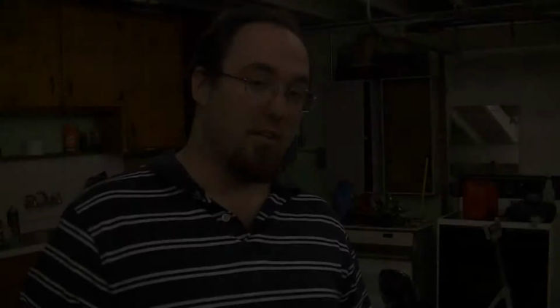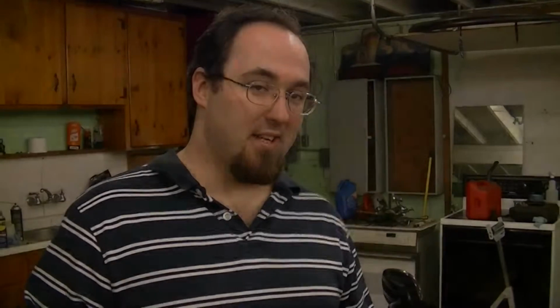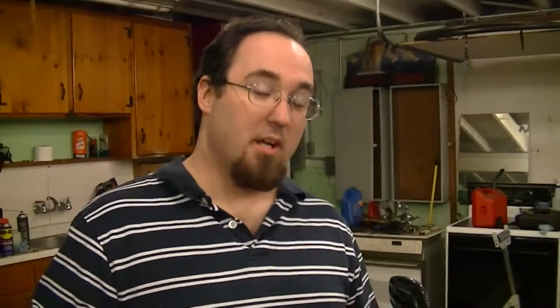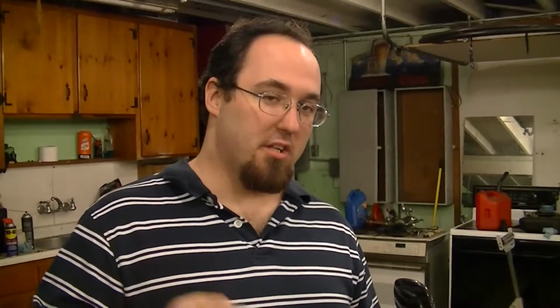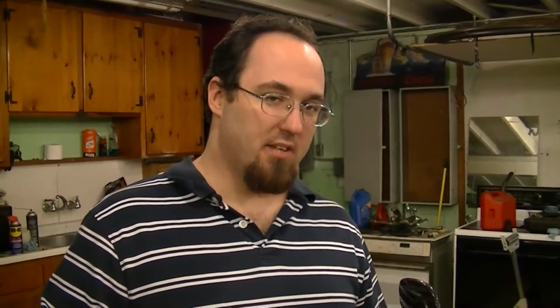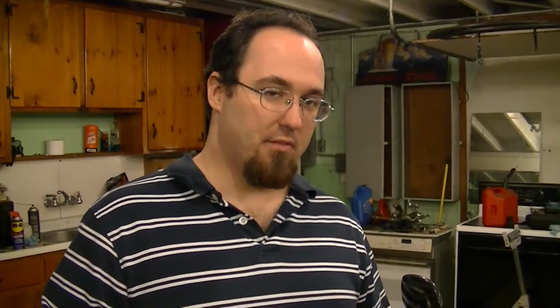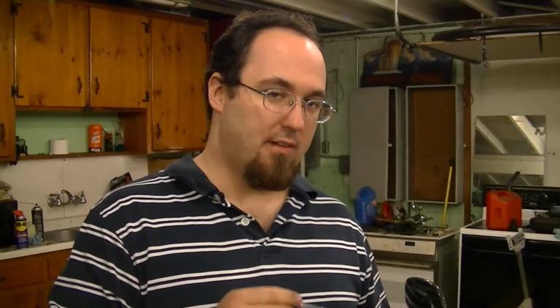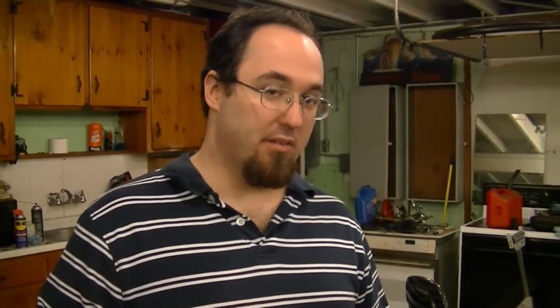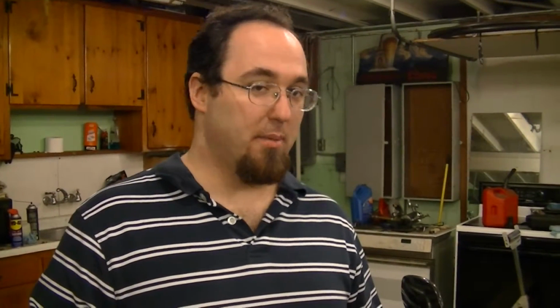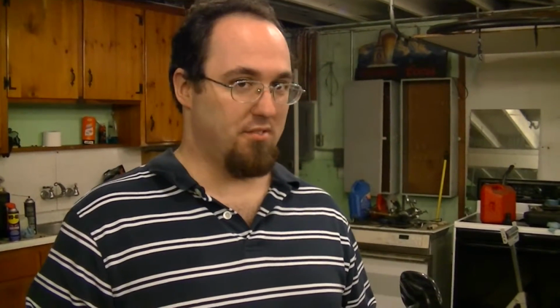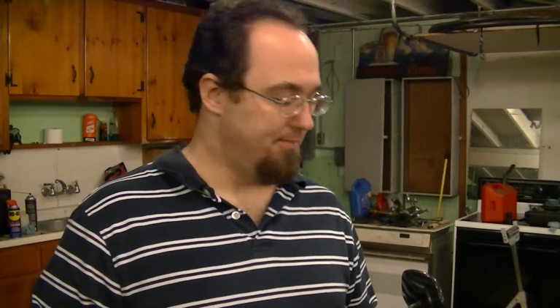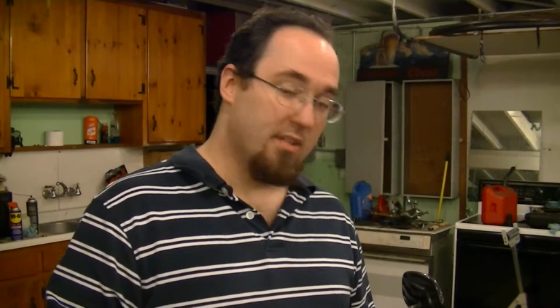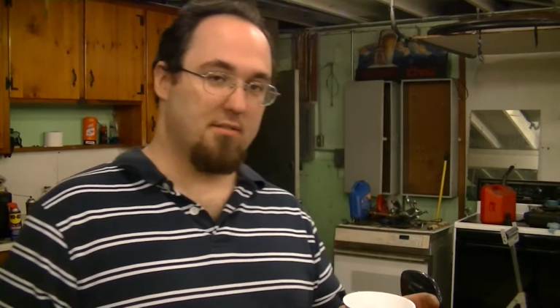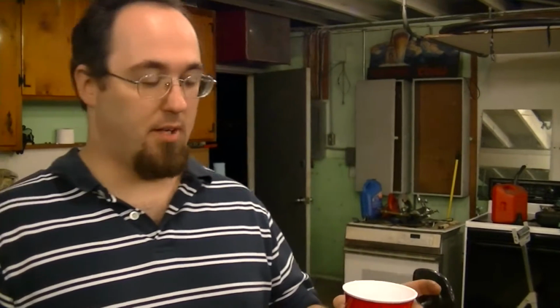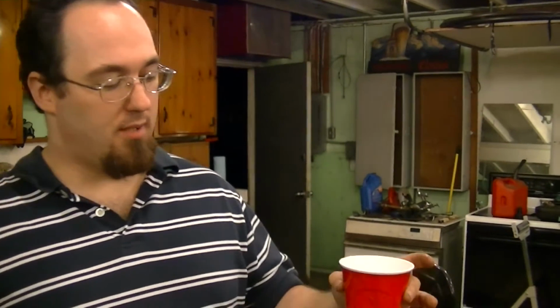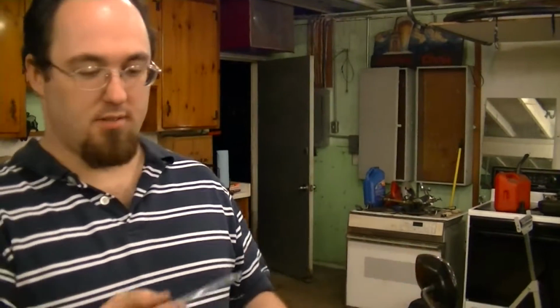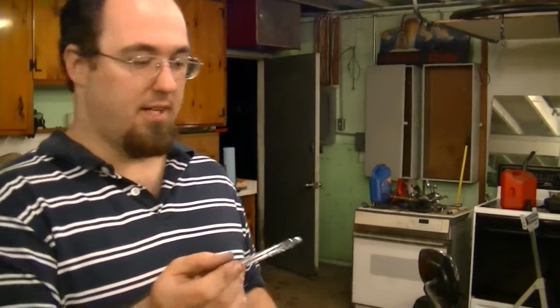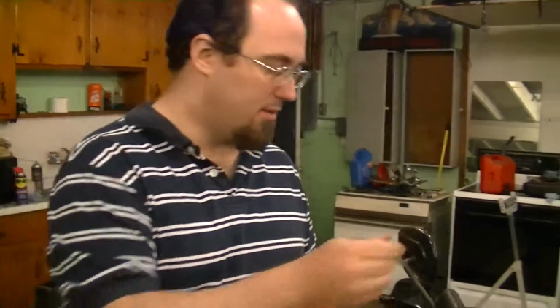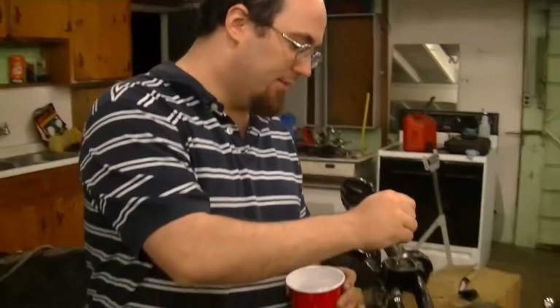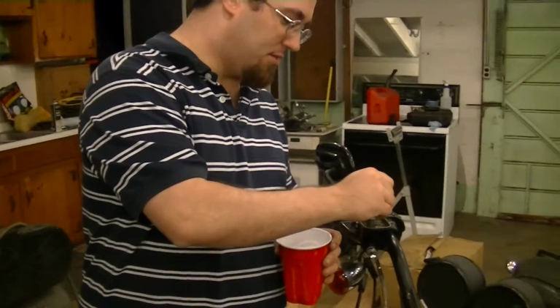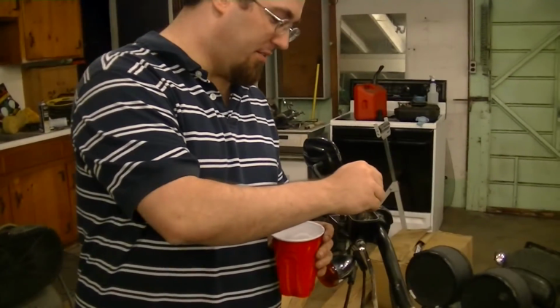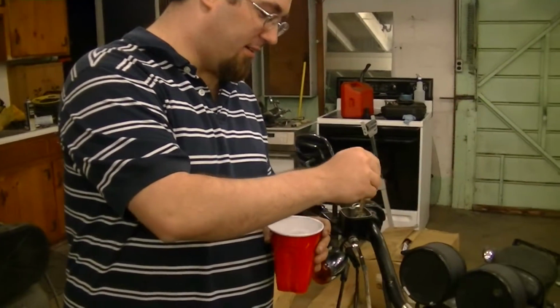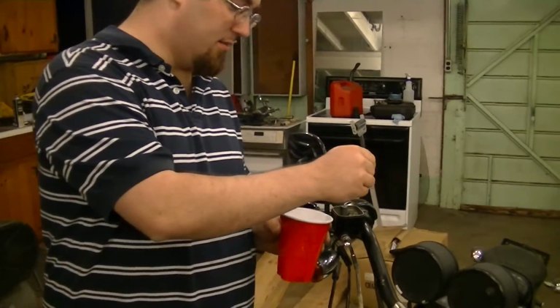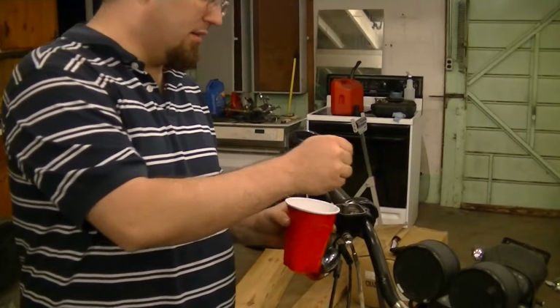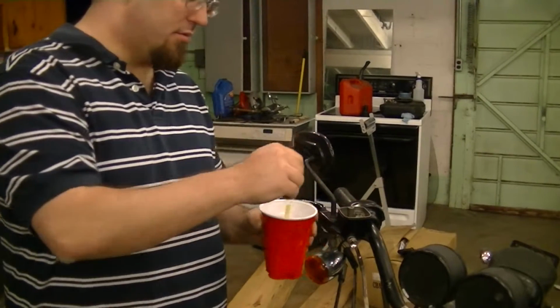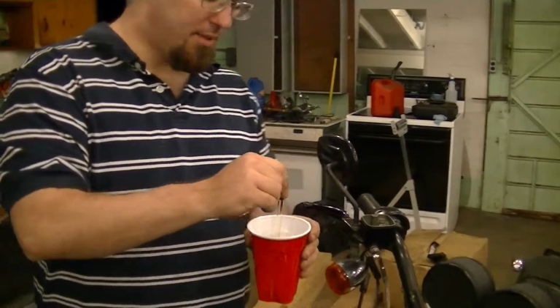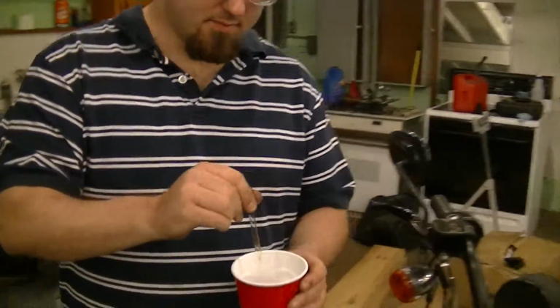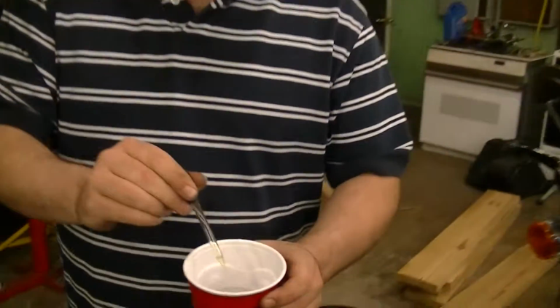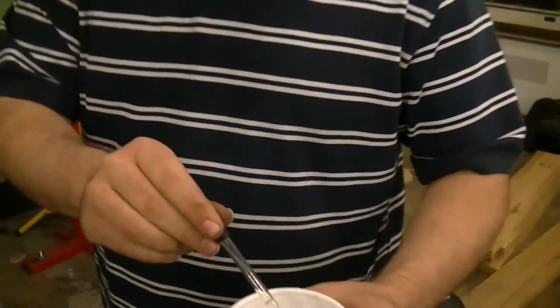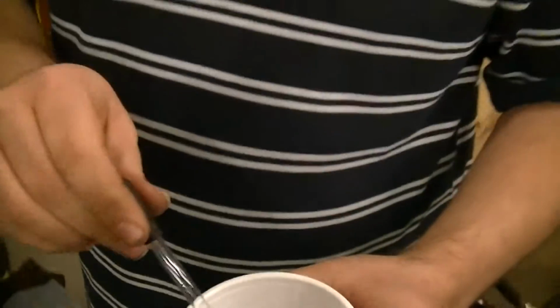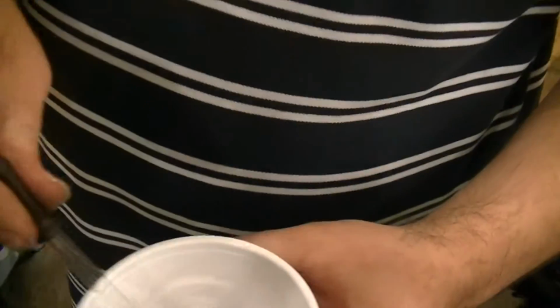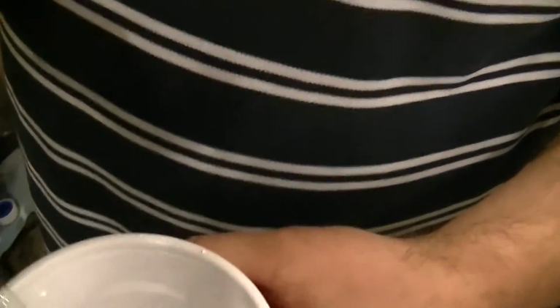Hey guys, Dower here. I'm going to show you guys how you can find out if you've got DOT 5 brake fluid in your master cylinder or not. Take a cup of water, take an eyedropper, suck some of it out of there, drop it in. Take a look — see how it just bubbles up?